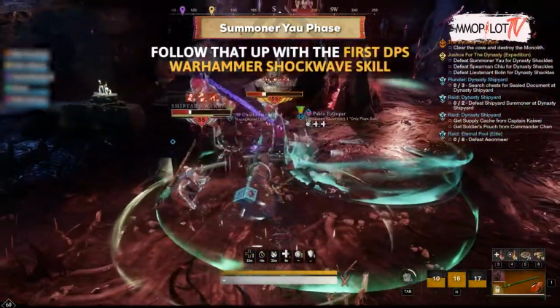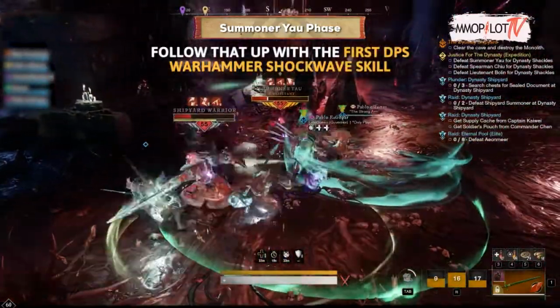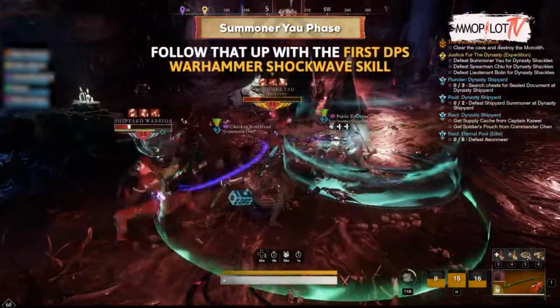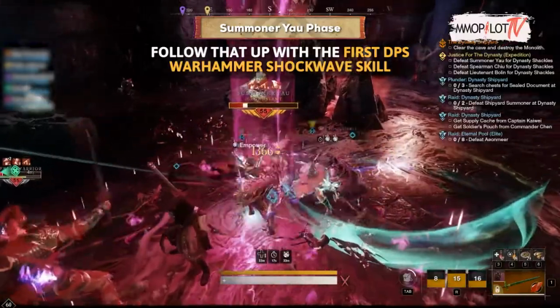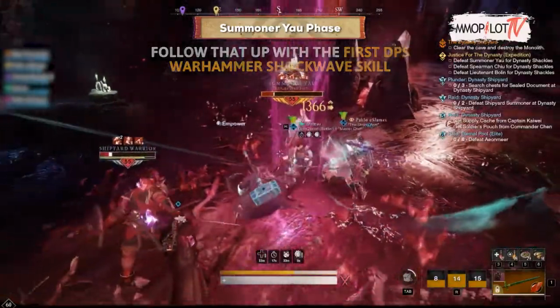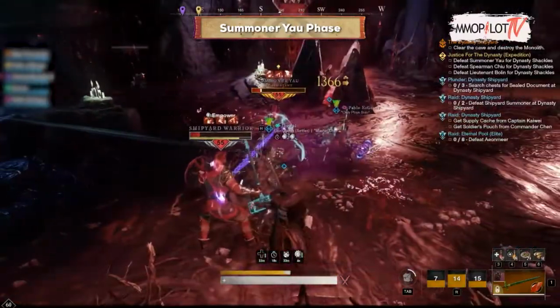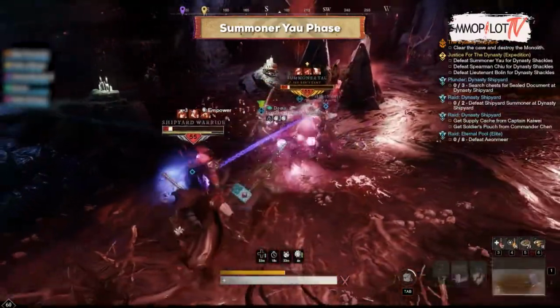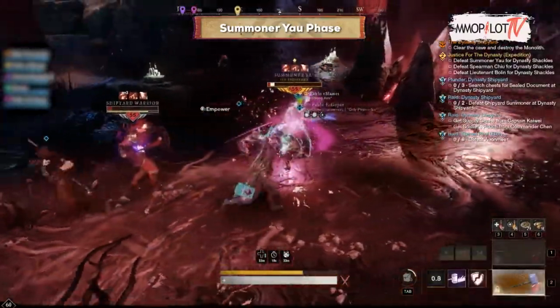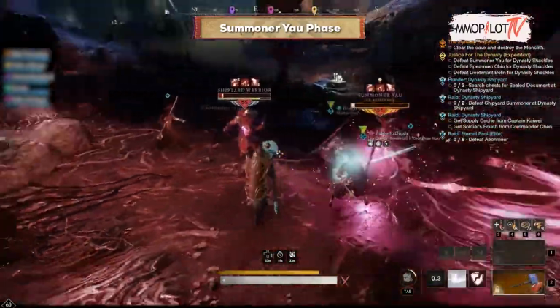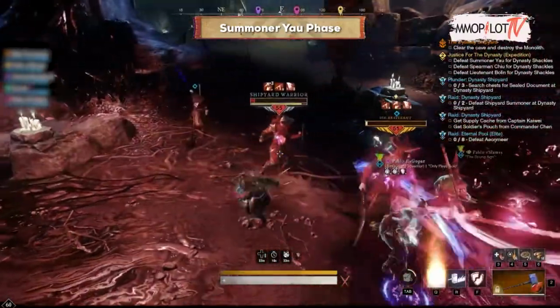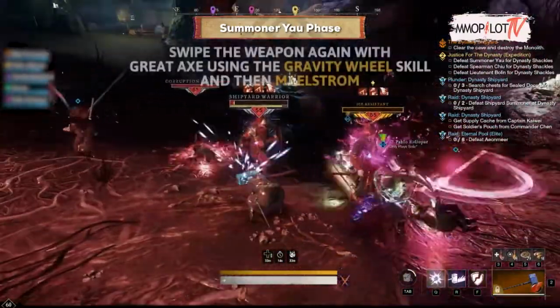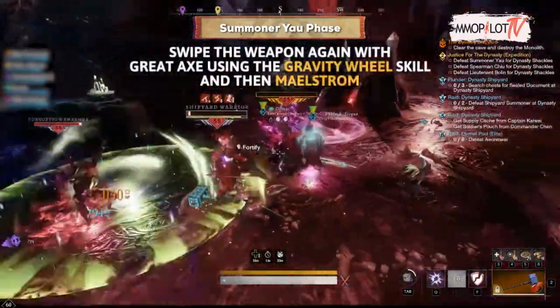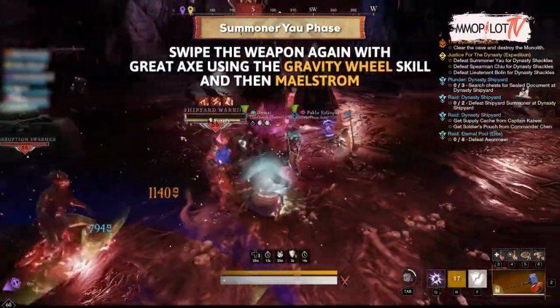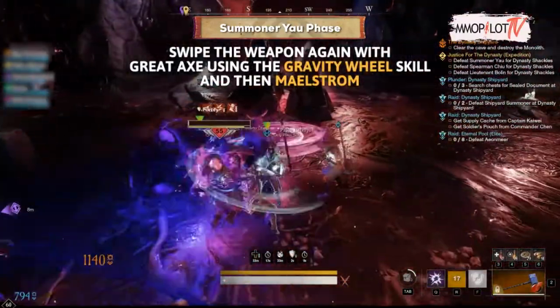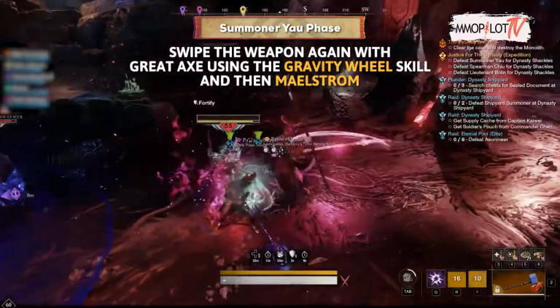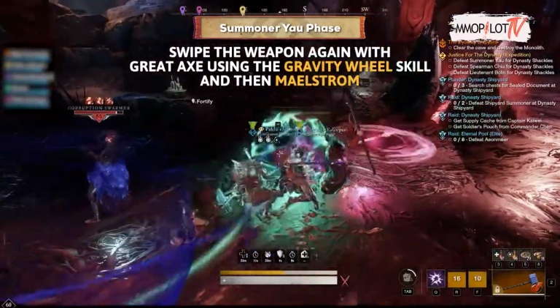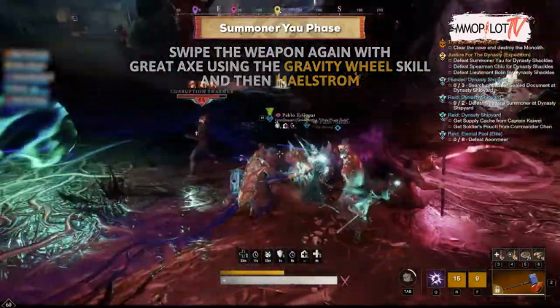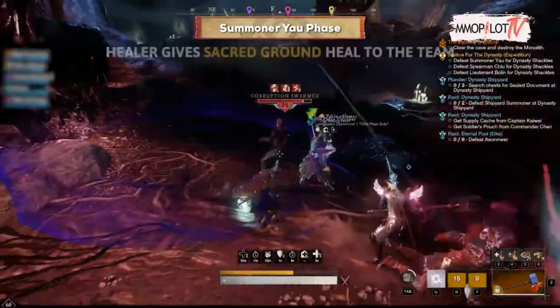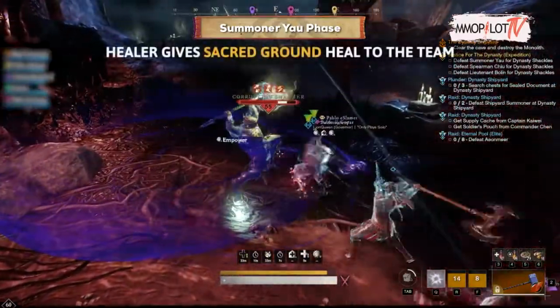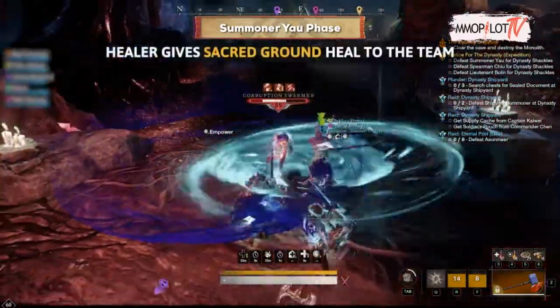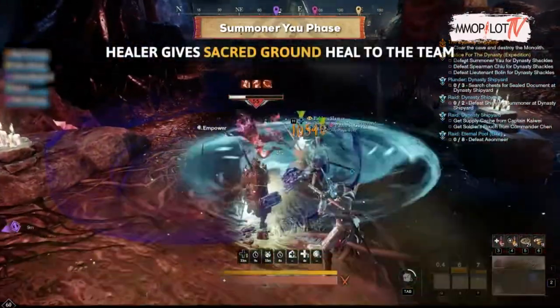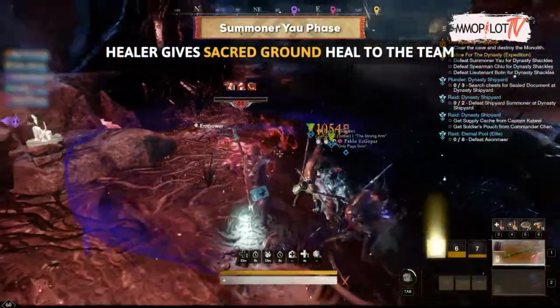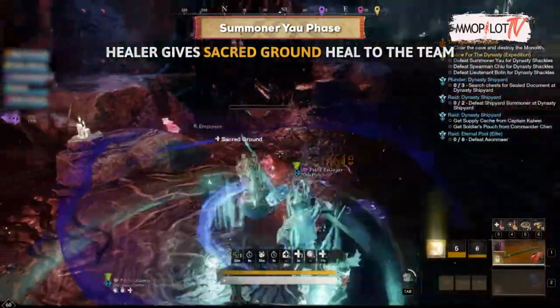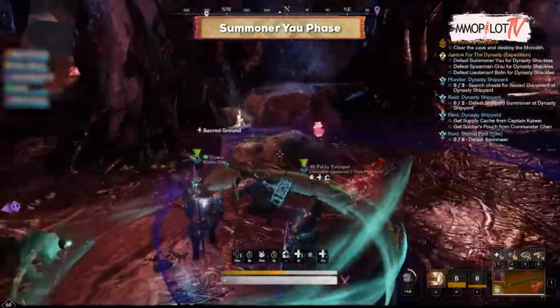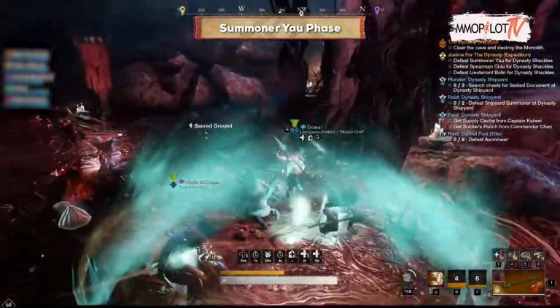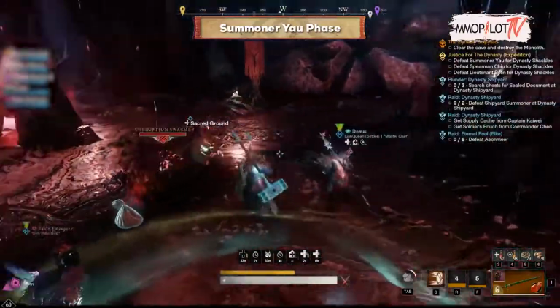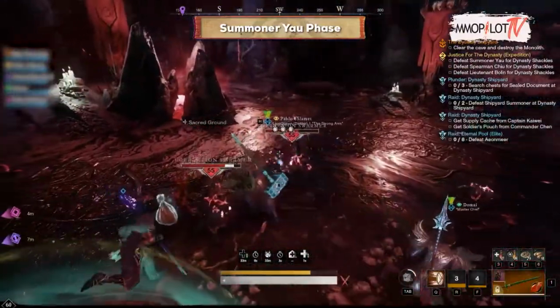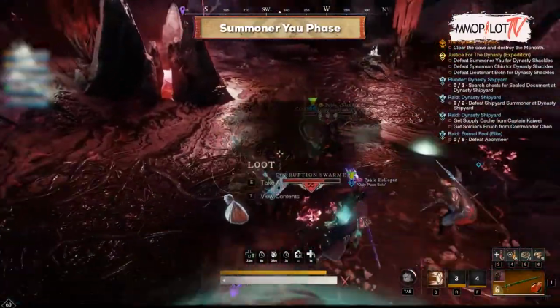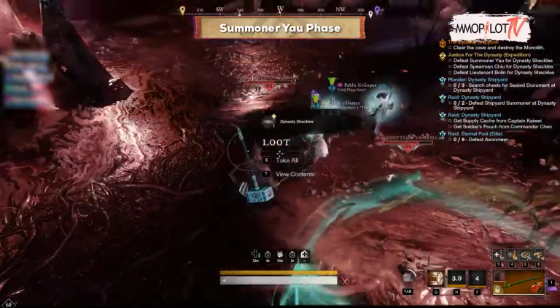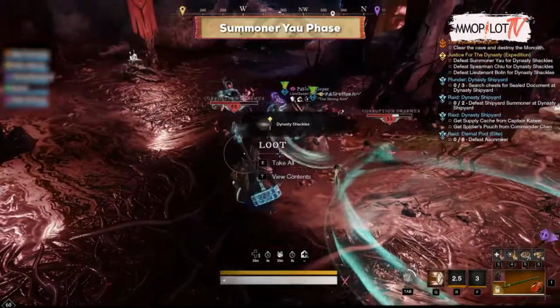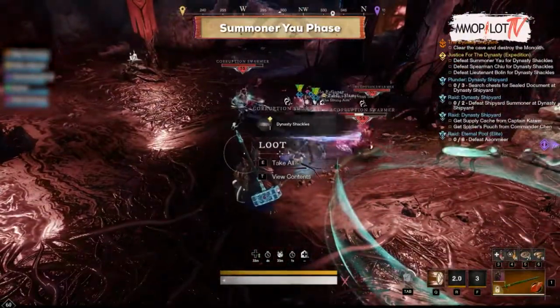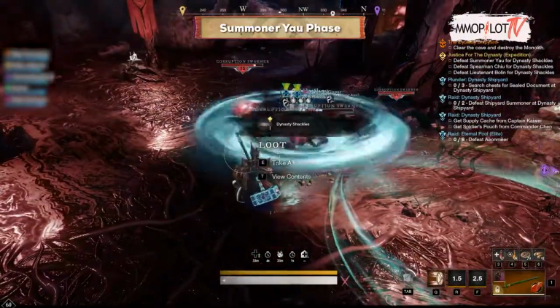After the stunning effect is a success, follow that up with the first DPS Warhammer Shockwave skill — this will give a second stun. Then swap the weapon to Great Axe using the Gravity Well skill and then Maelstrom, while the healer gives Sacred Ground heal to the team. After everyone has been killed, one of the players uses the Azoth Staff to open the gate.